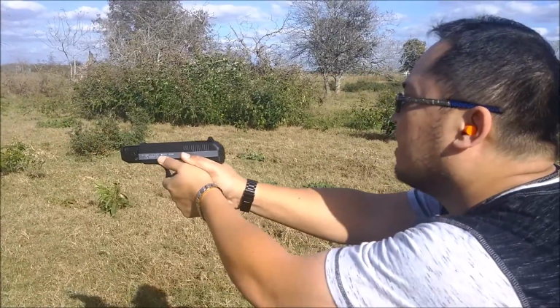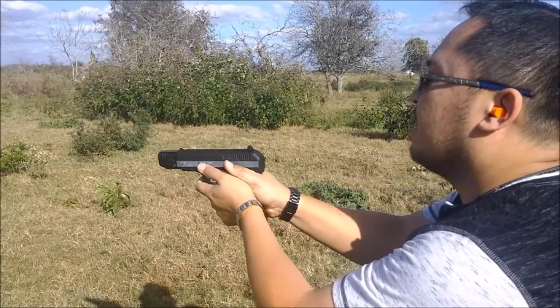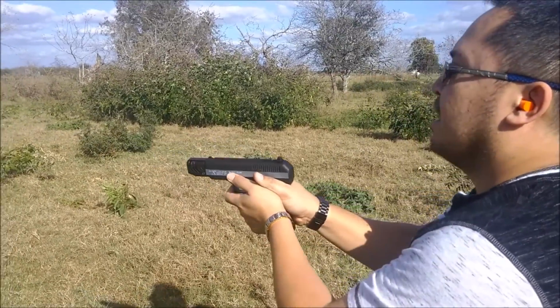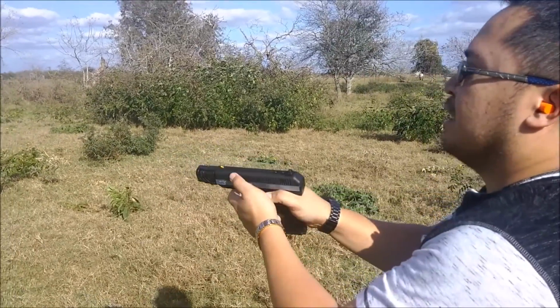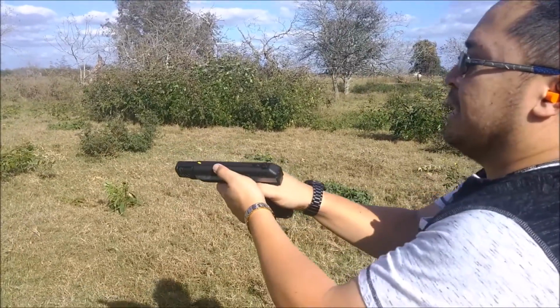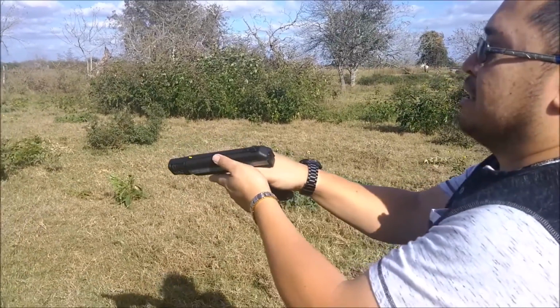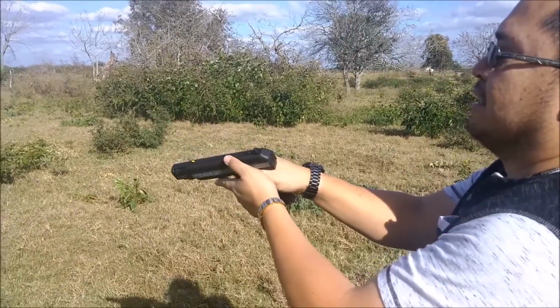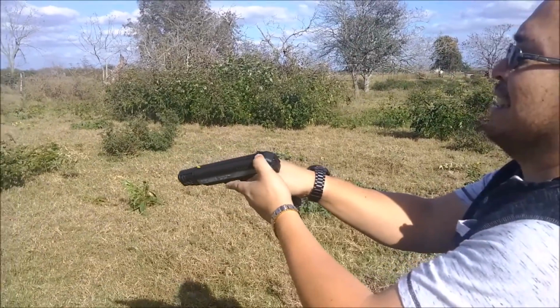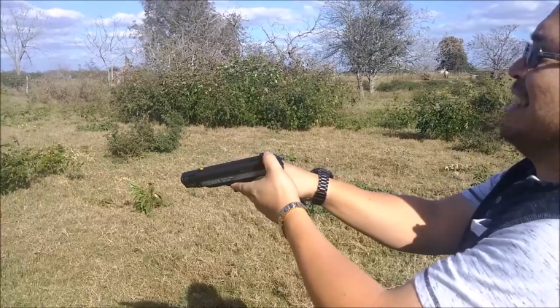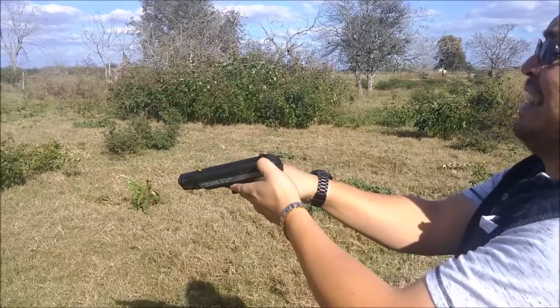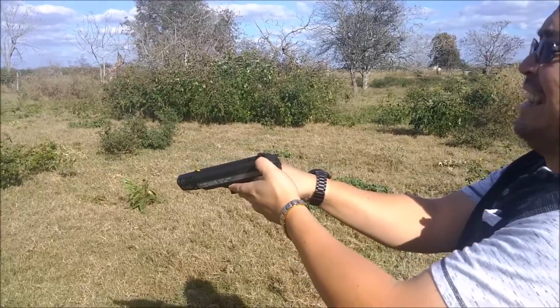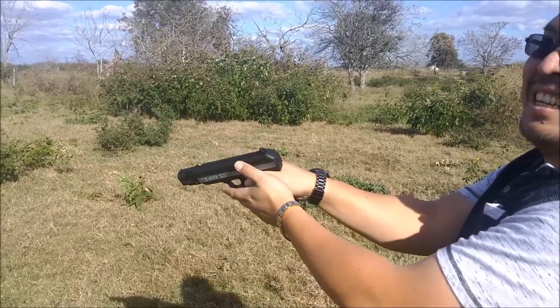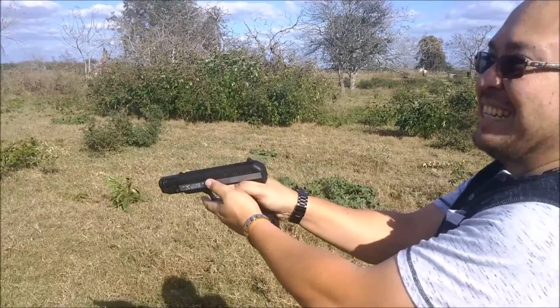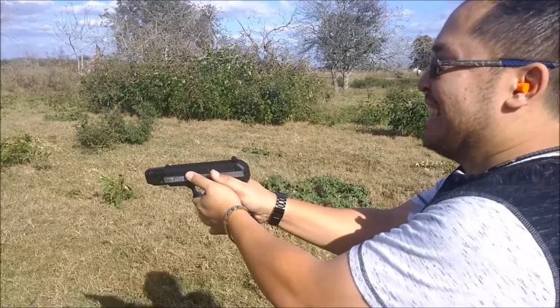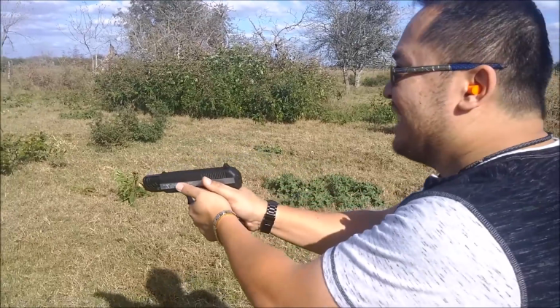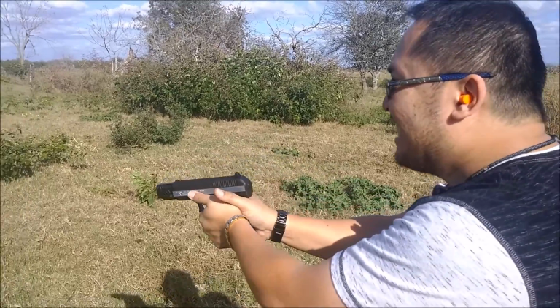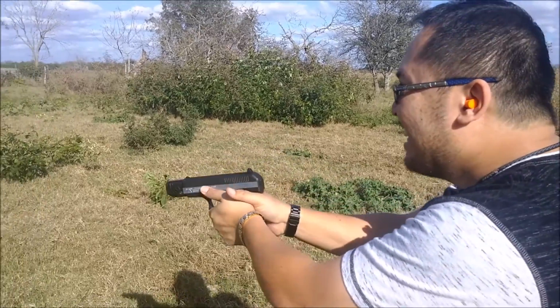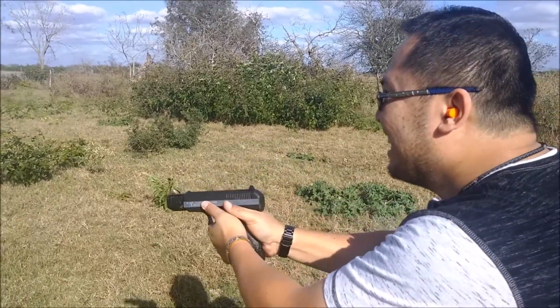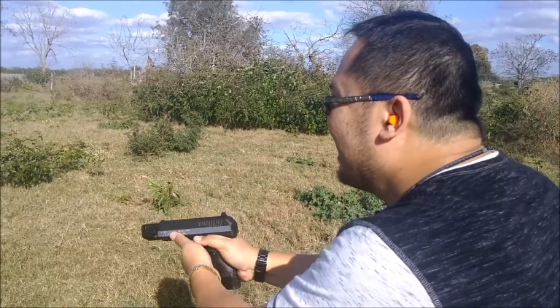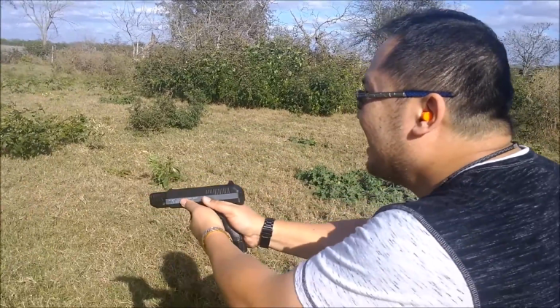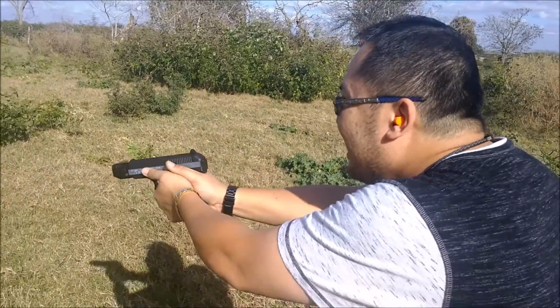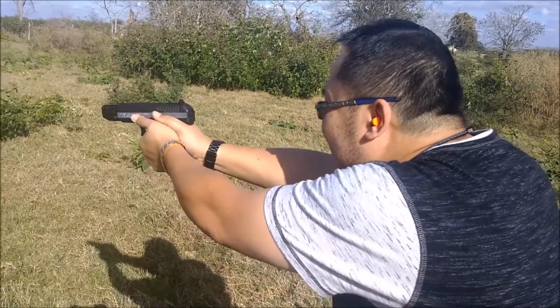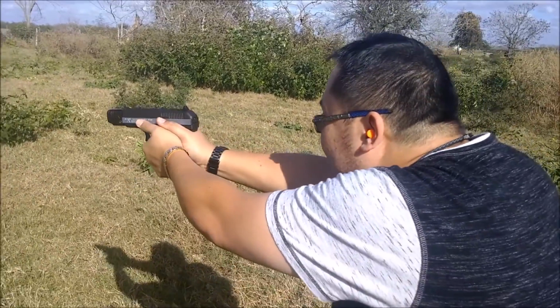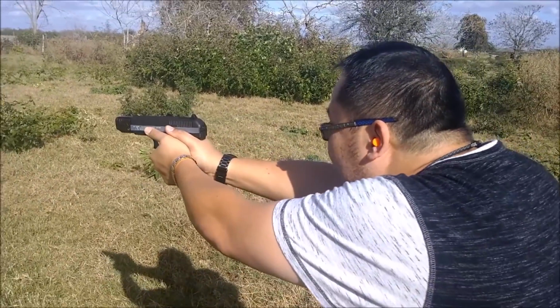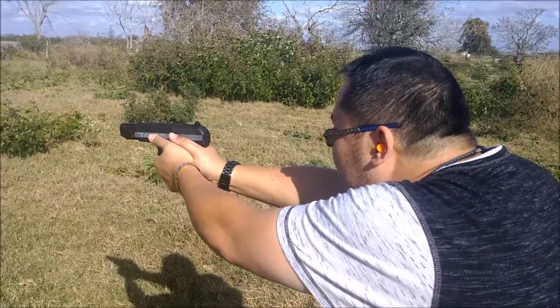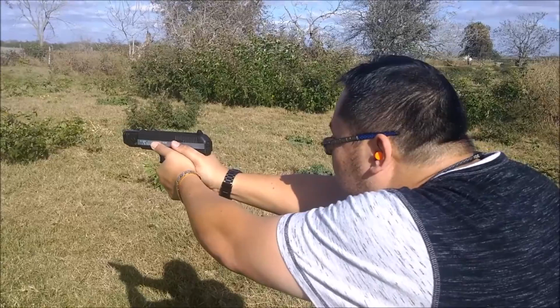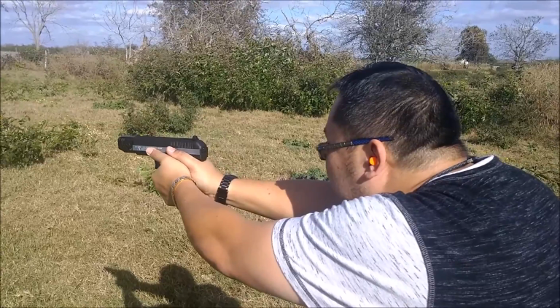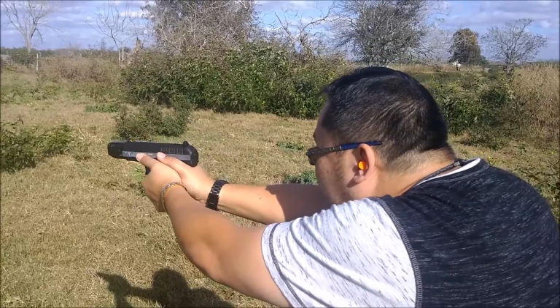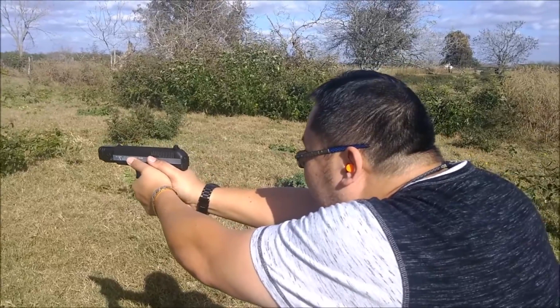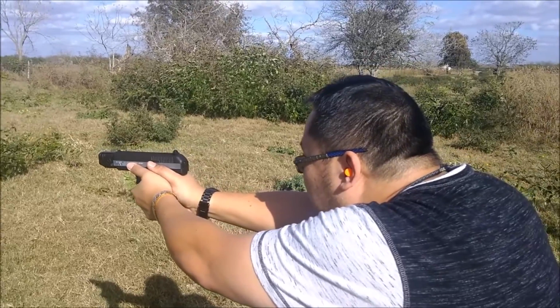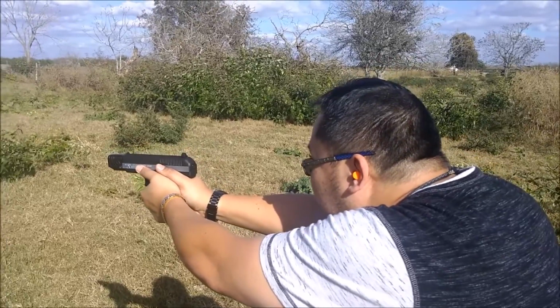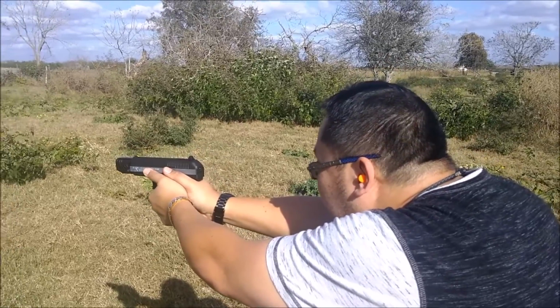Hindi ko makita to. You have to shoot it — you have to look inside the hole. Put the target in the hole? Yeah.